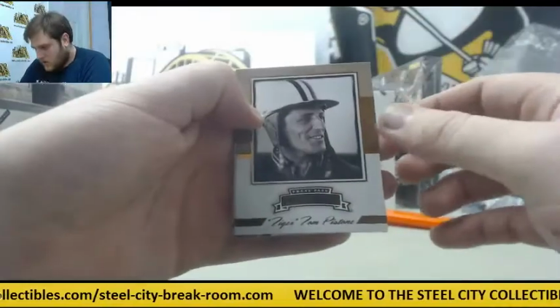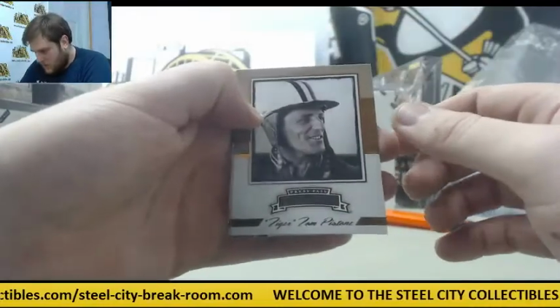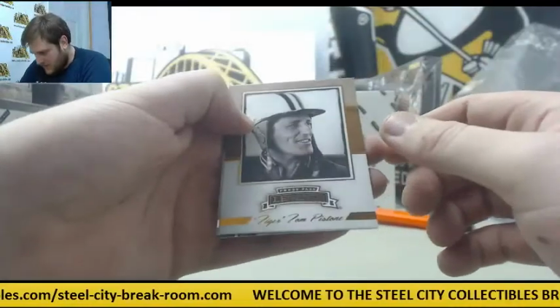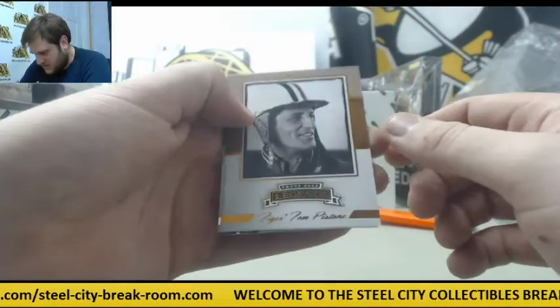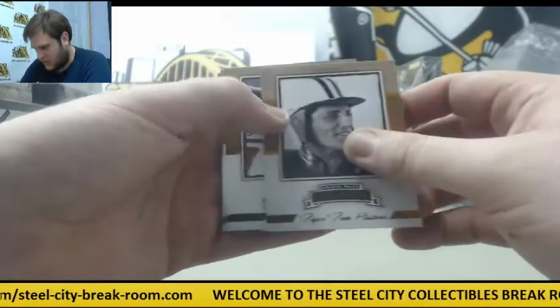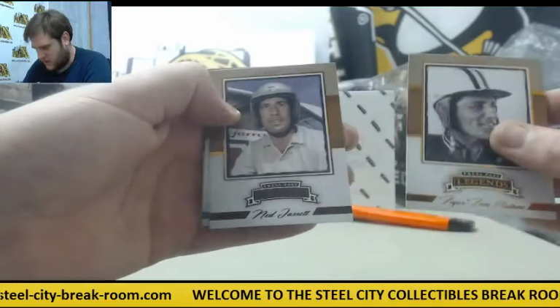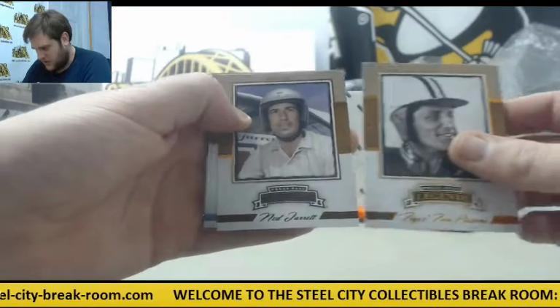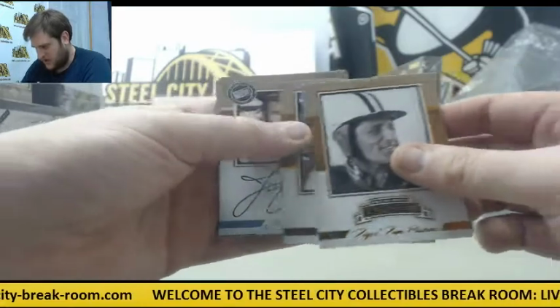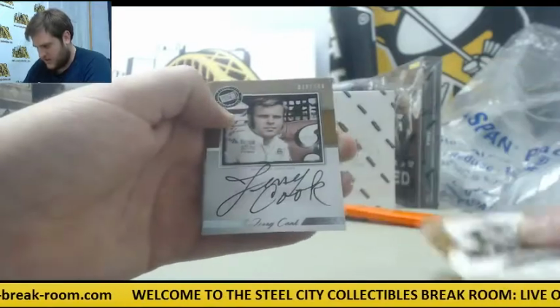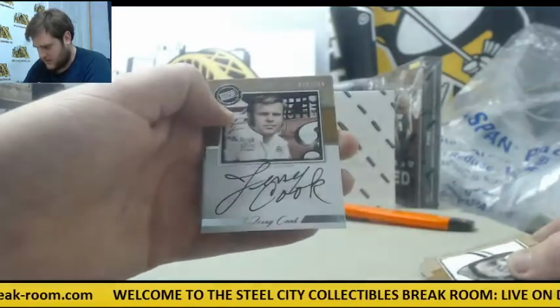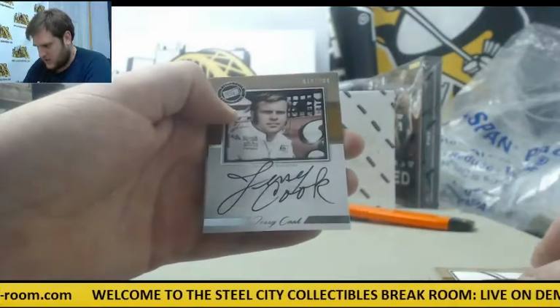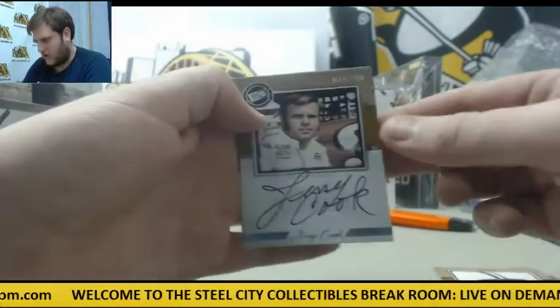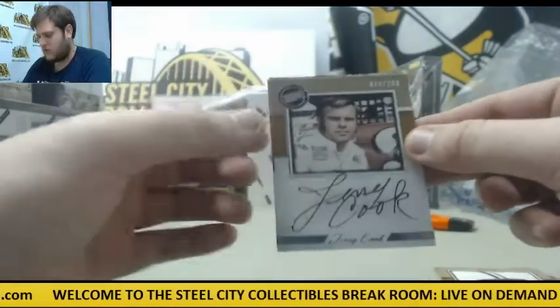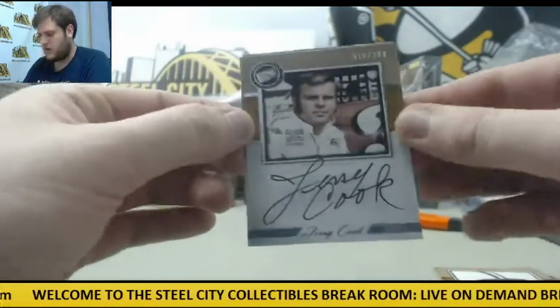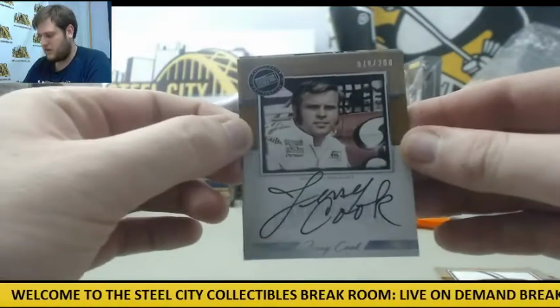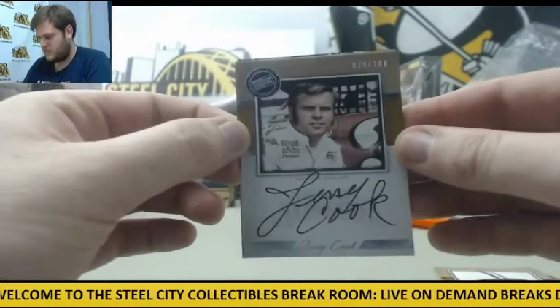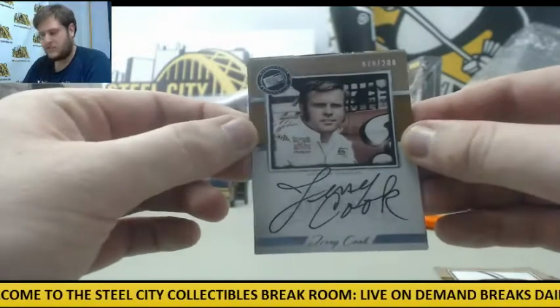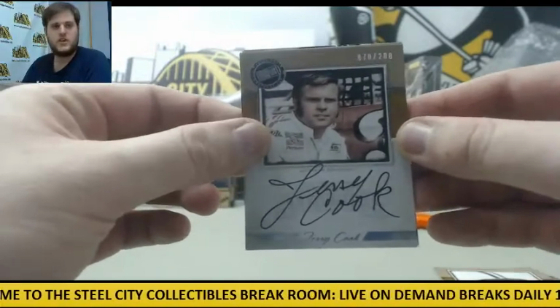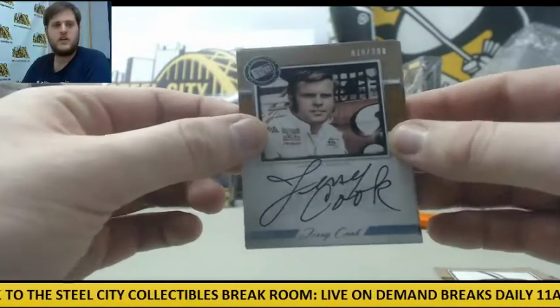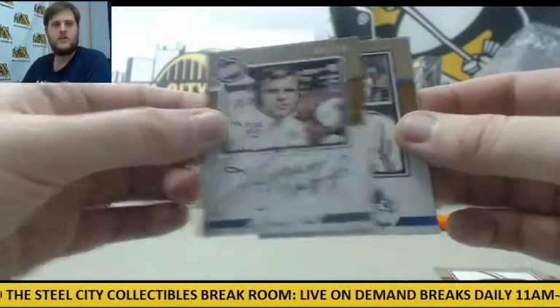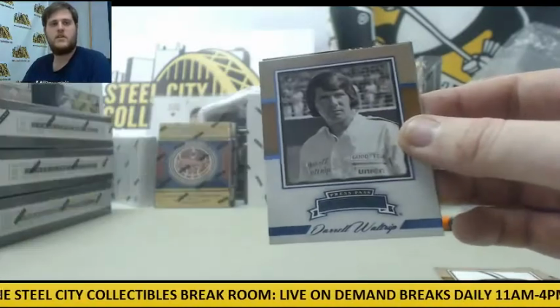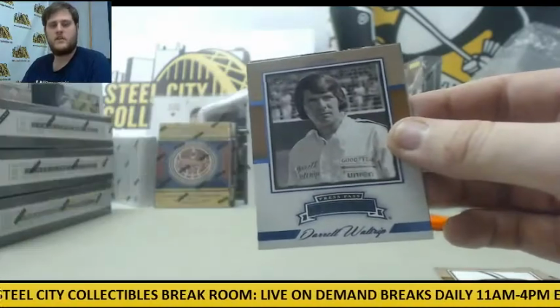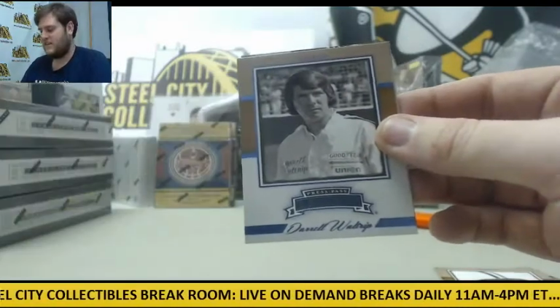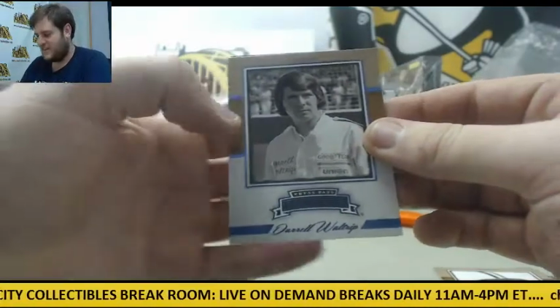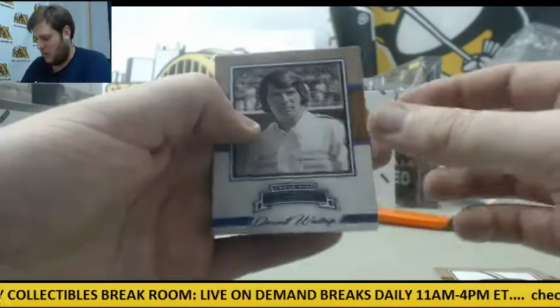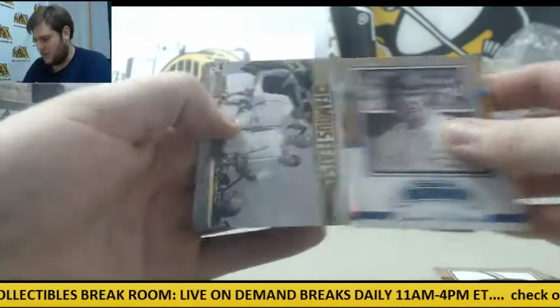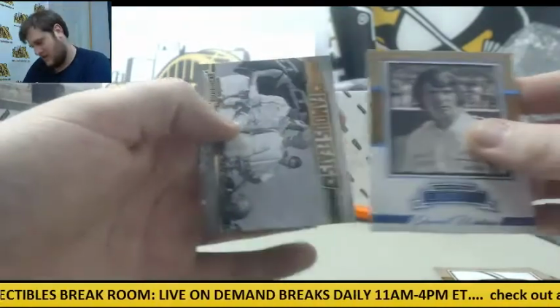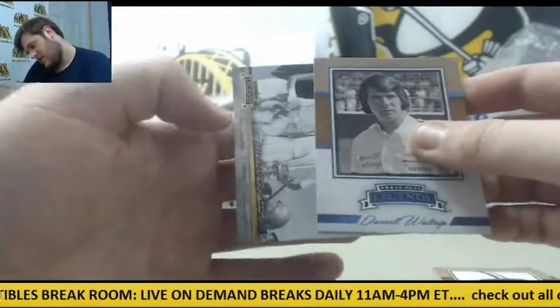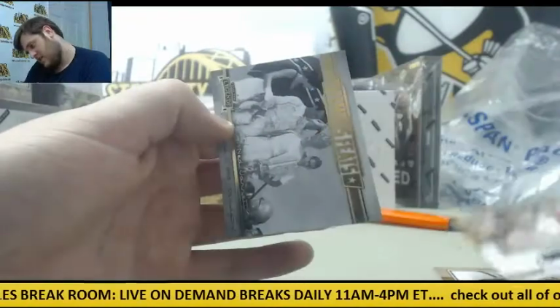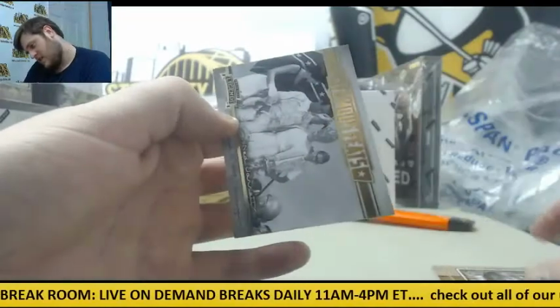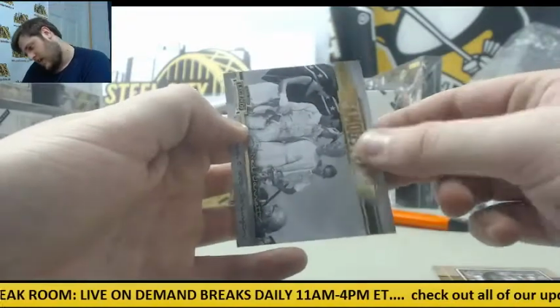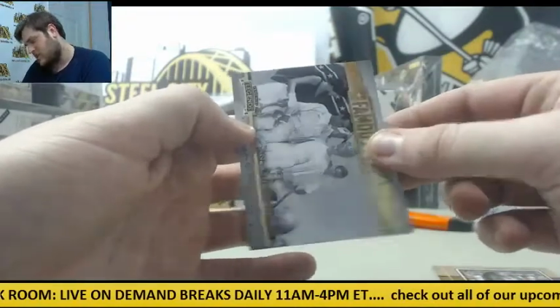Press Pass Legends — Tiger Pistone, Ned Jeanette, Auto out of 200 — Jerry Cook, 70 out of 200 — Jerry Cook, Darrell Waltrip, and Ned Jarrett.